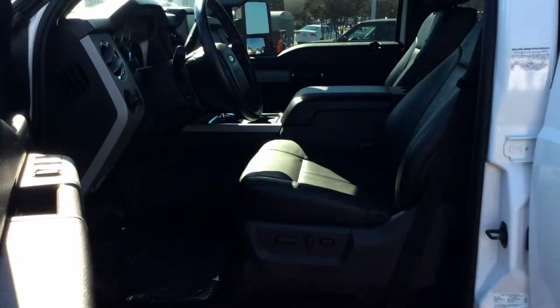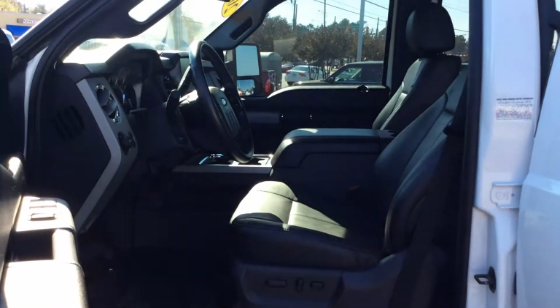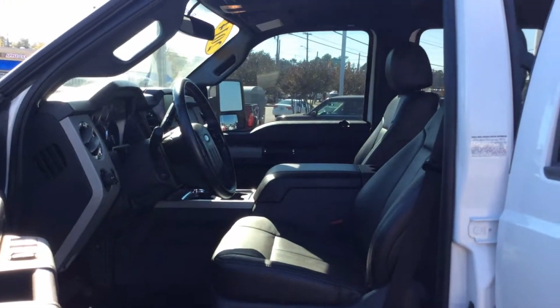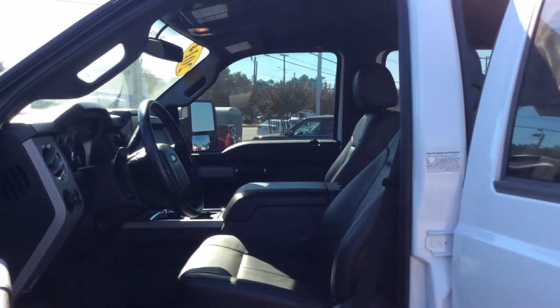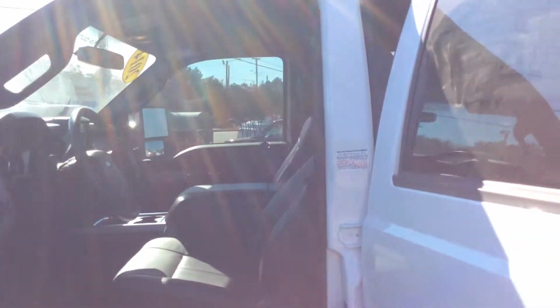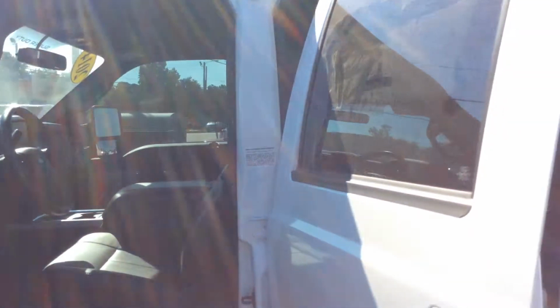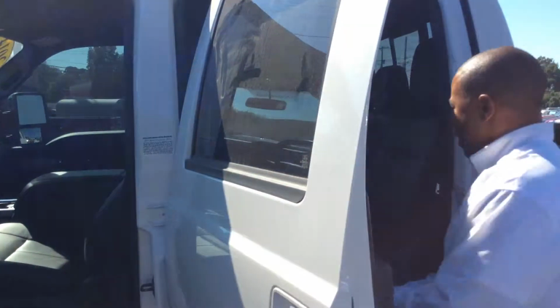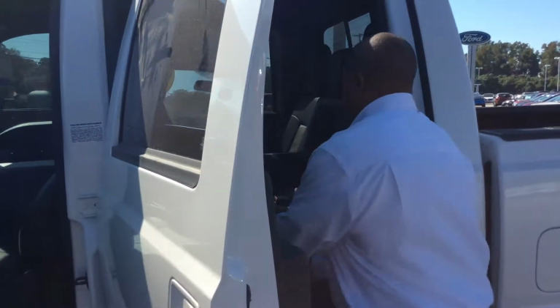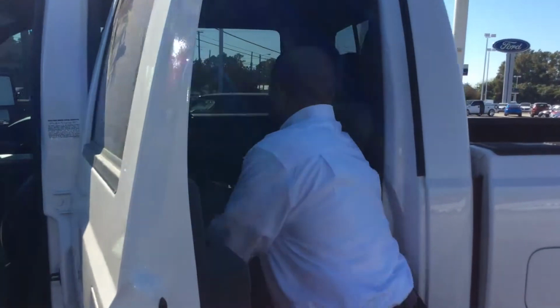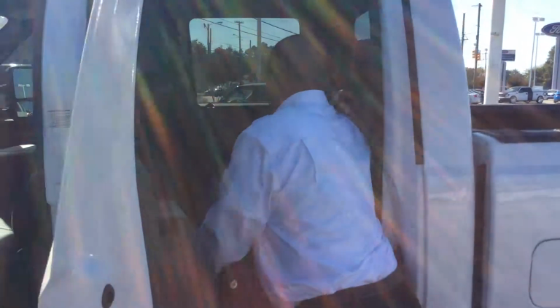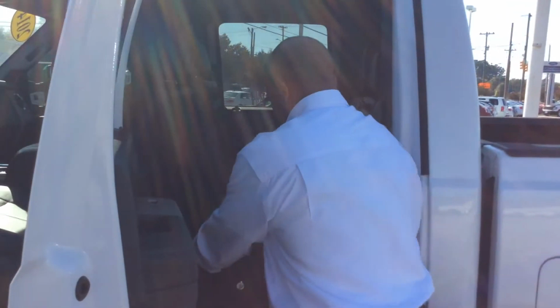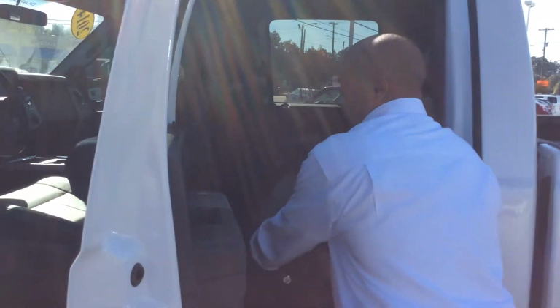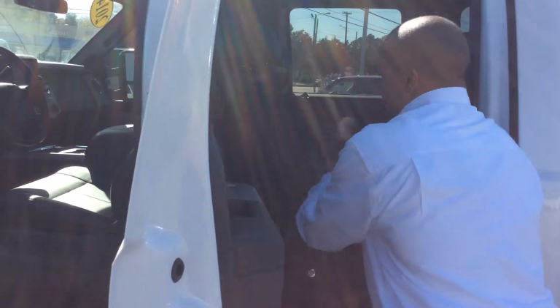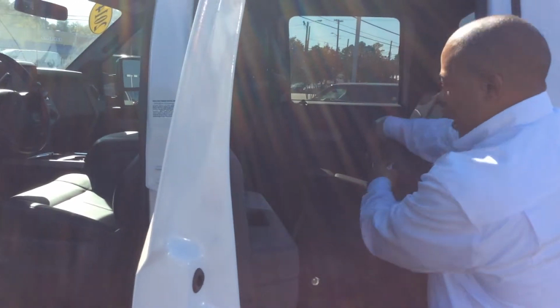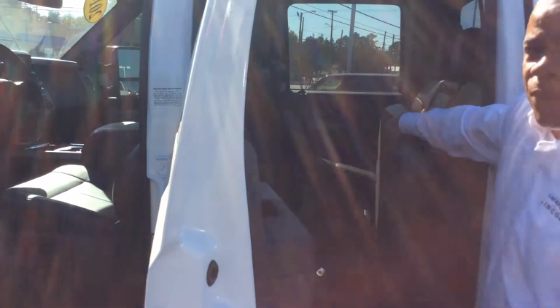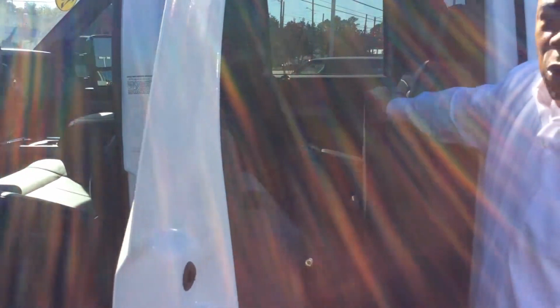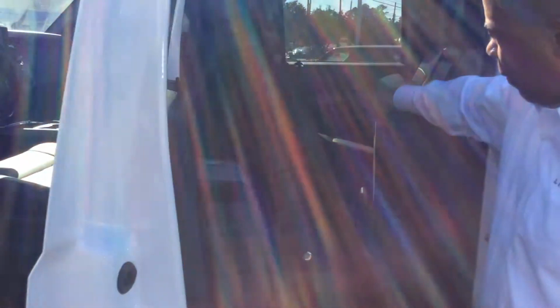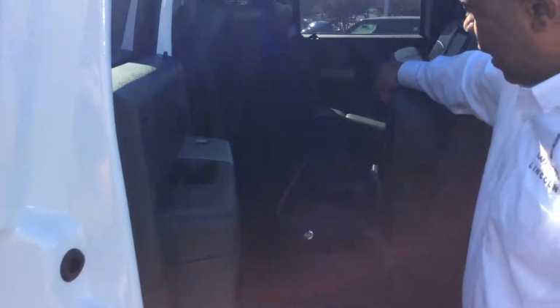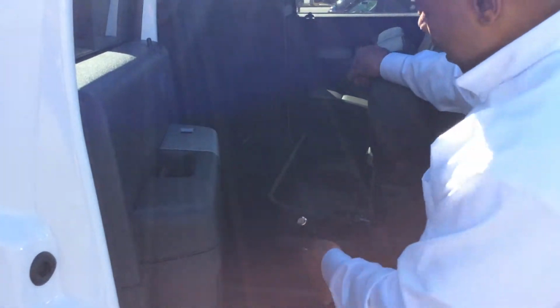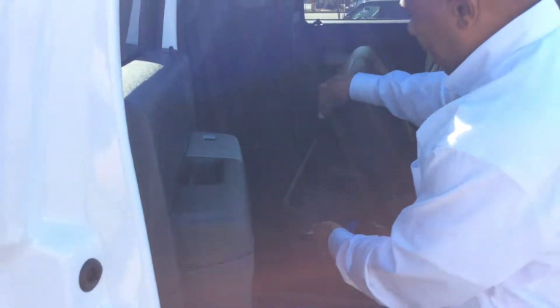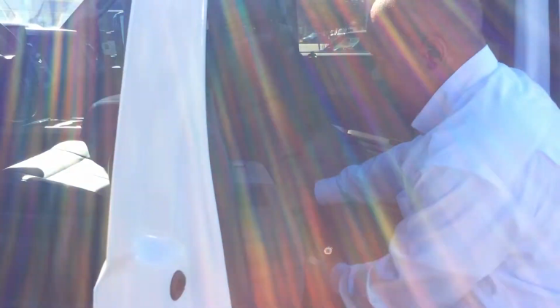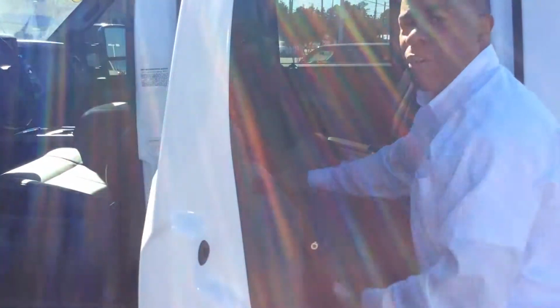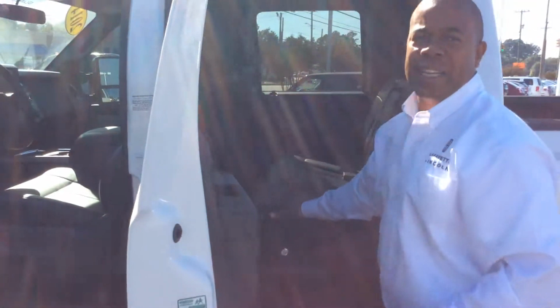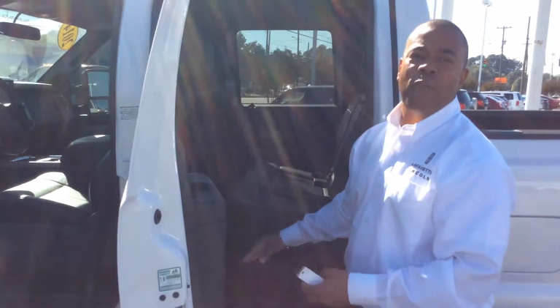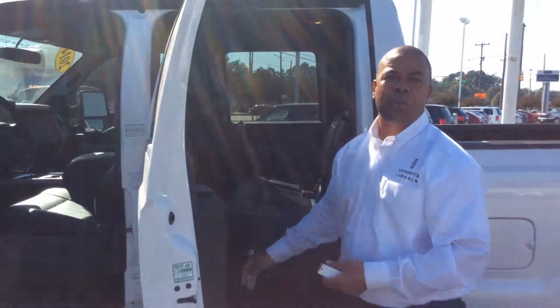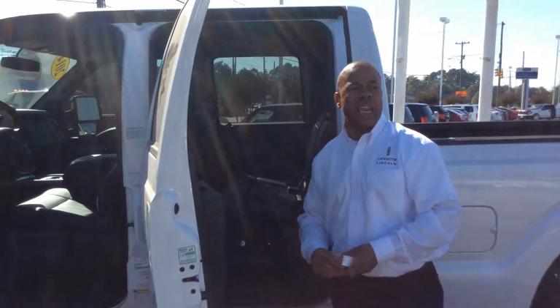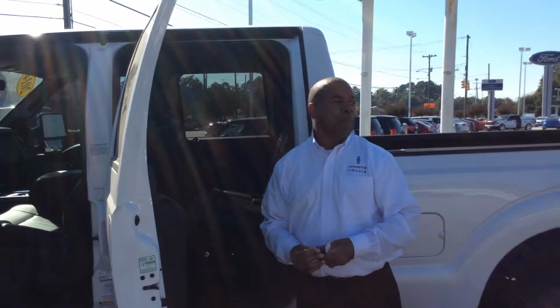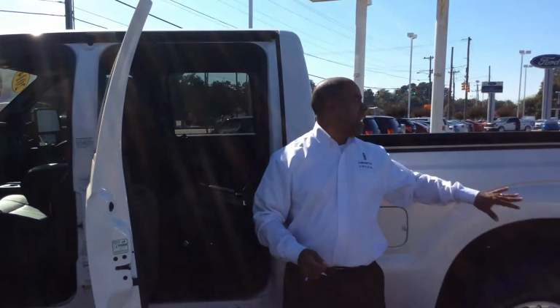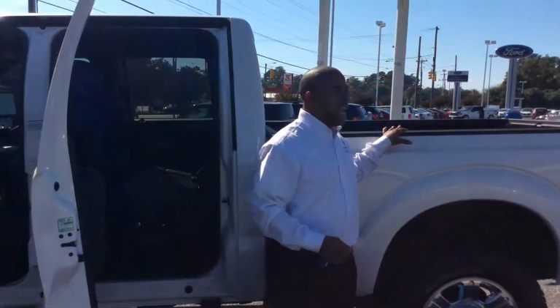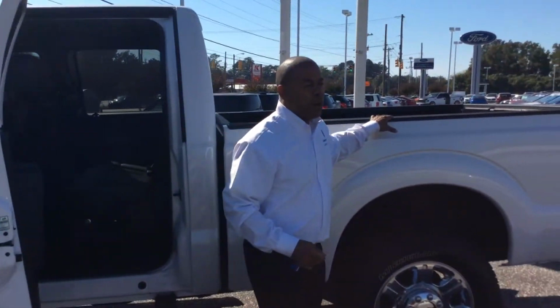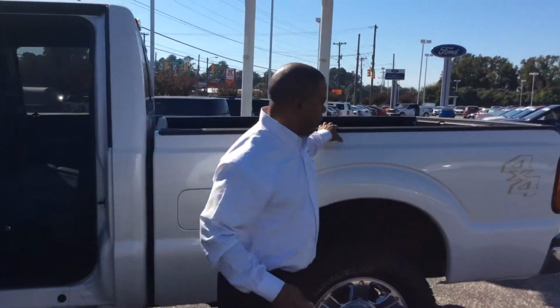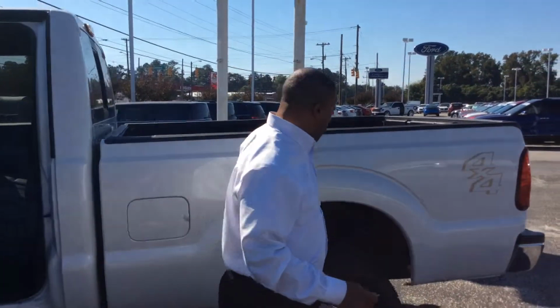Lots of storage capability in the back. Got great storage with bins that open up for your storage right here. Locking mechanism here to keep your valuables safe. This has an eight-foot bed.